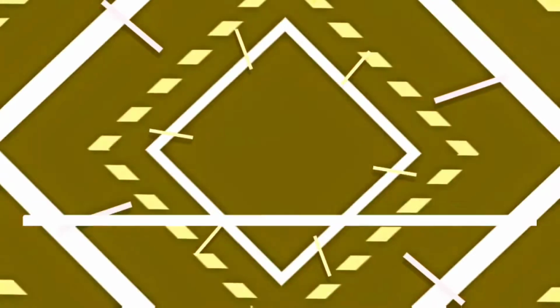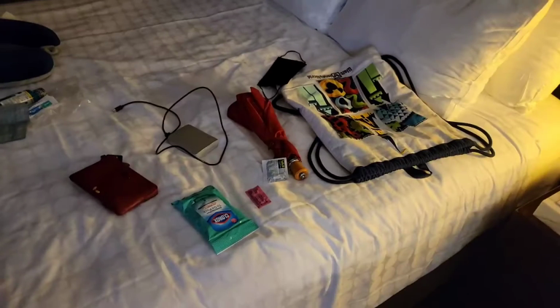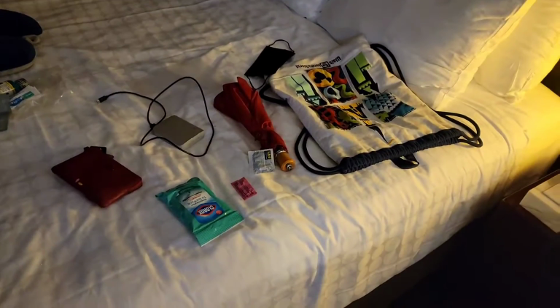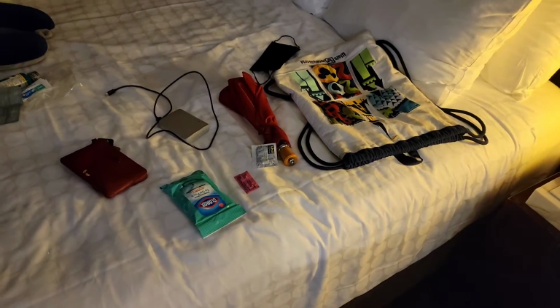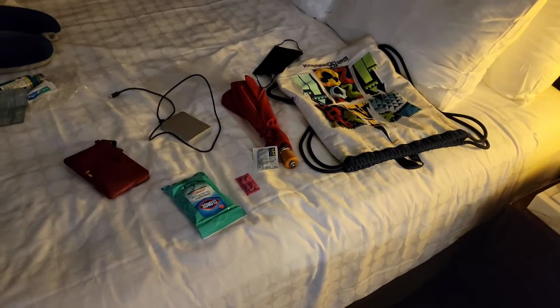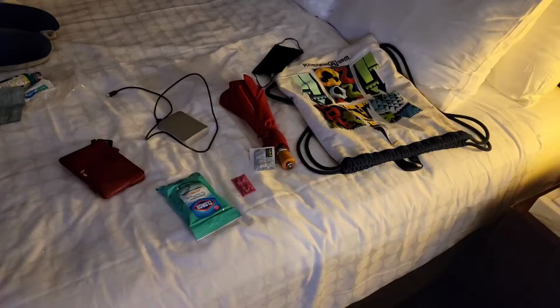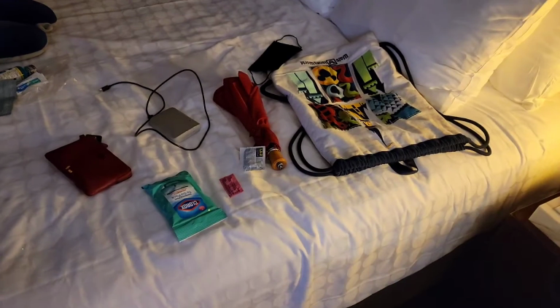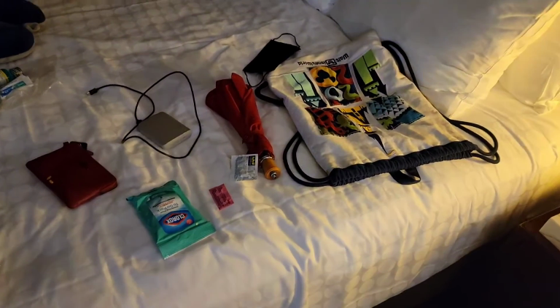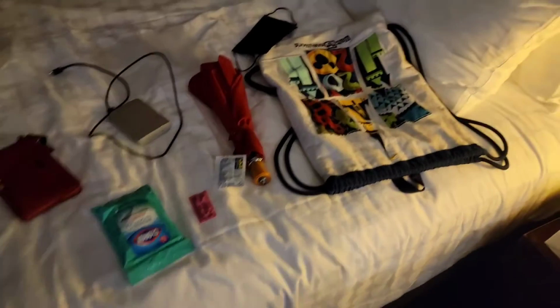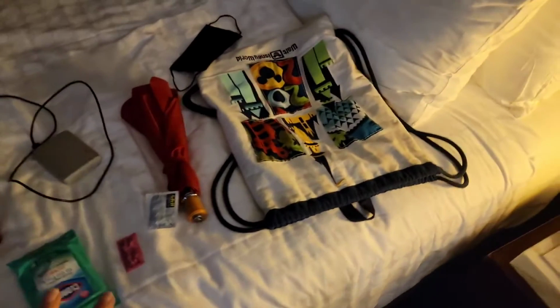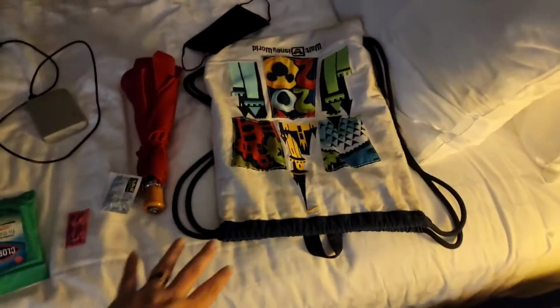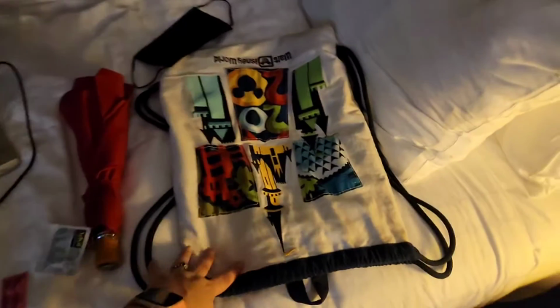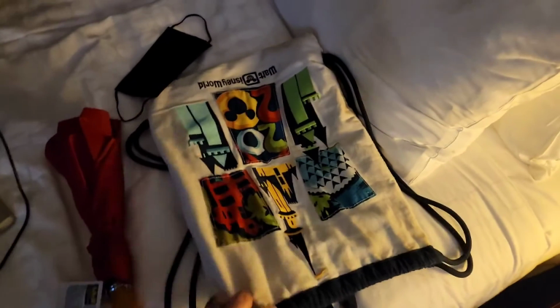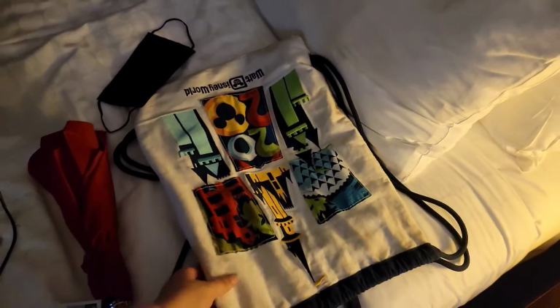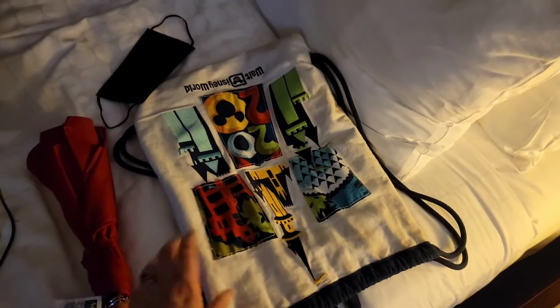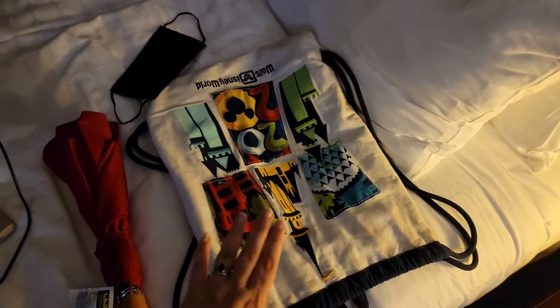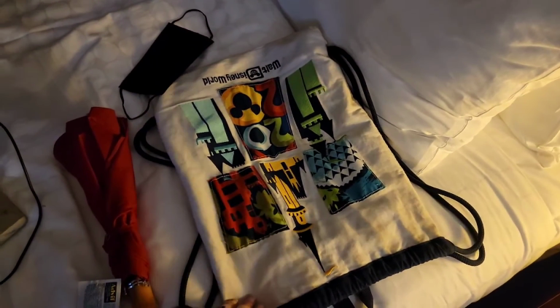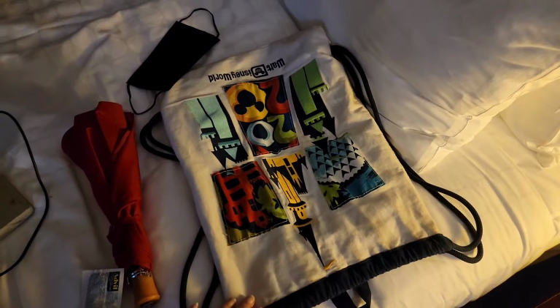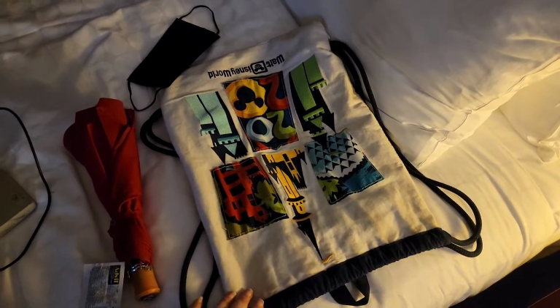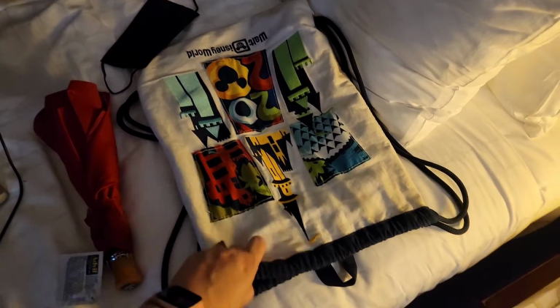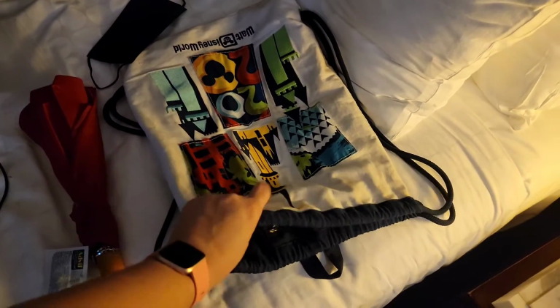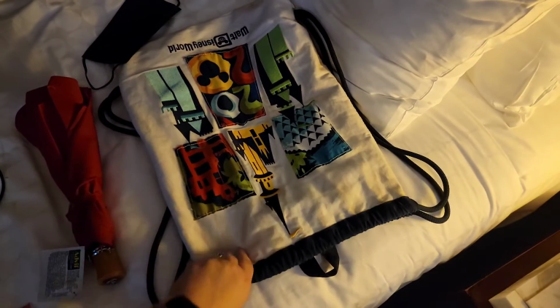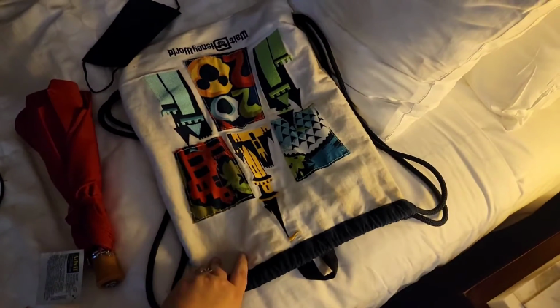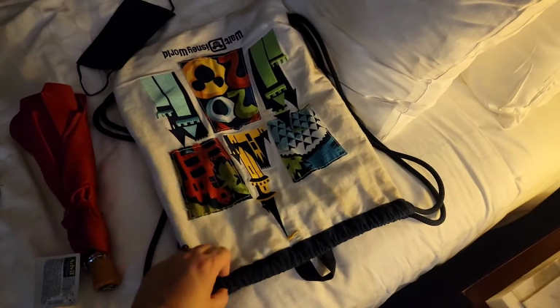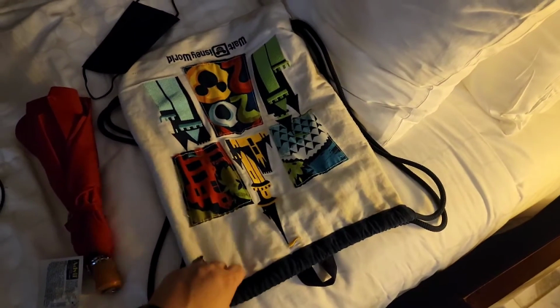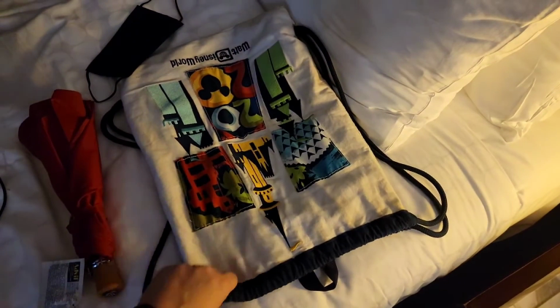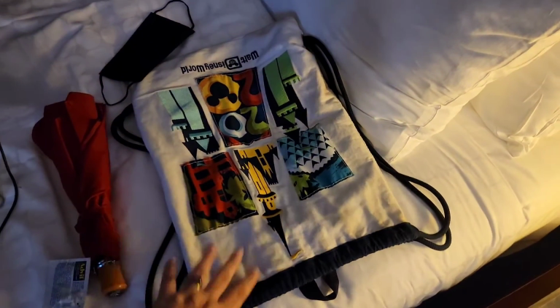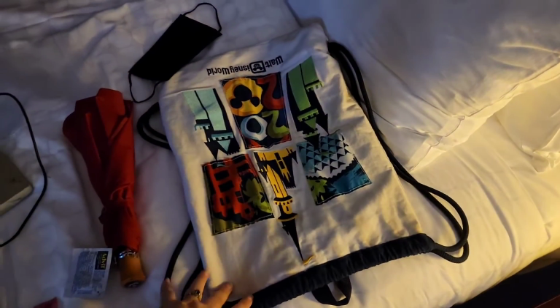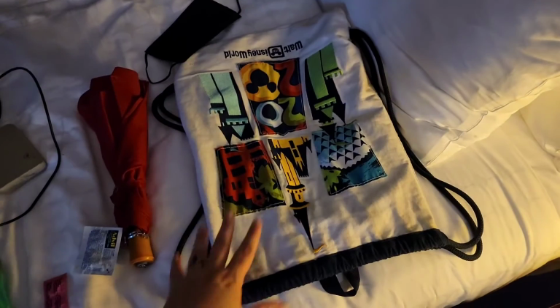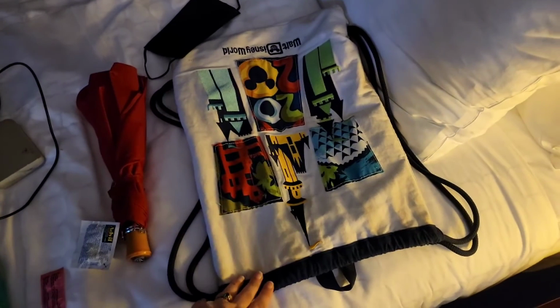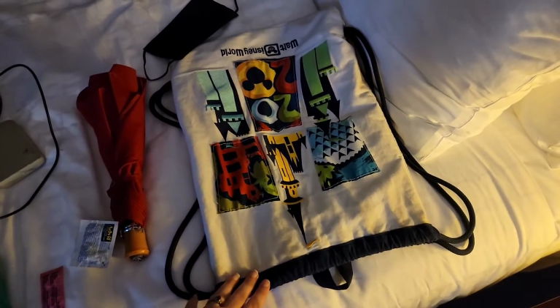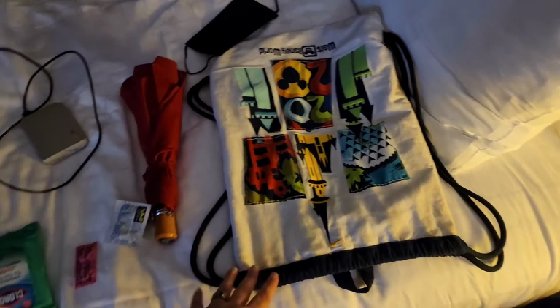I've got everything laid out here on the second bed. I absolutely love this cinch bag — I got it on our last trip in 2019. It's a heavy duty canvas but it's super lightweight, and everything will be going into here.